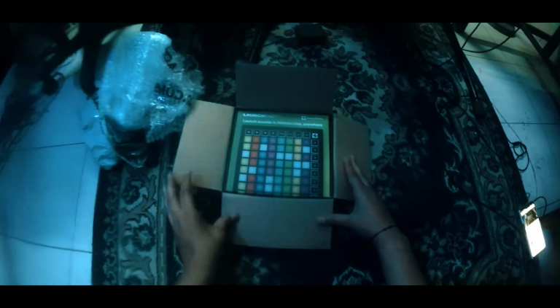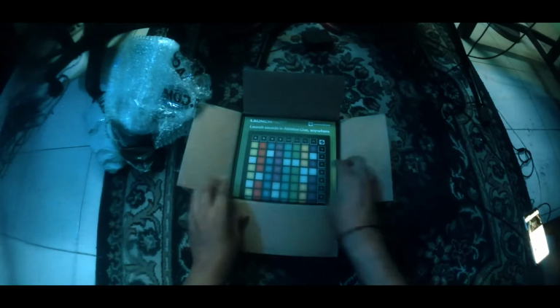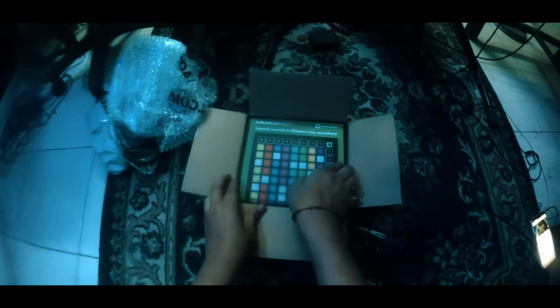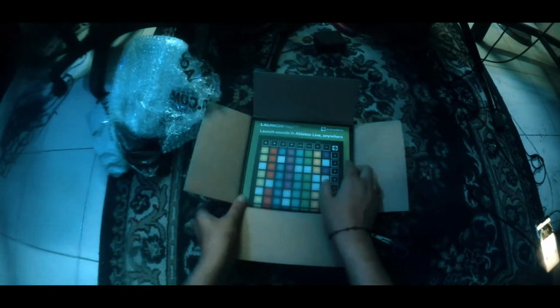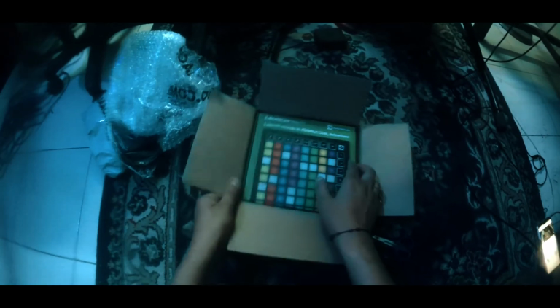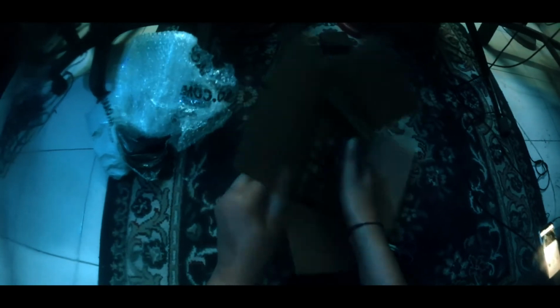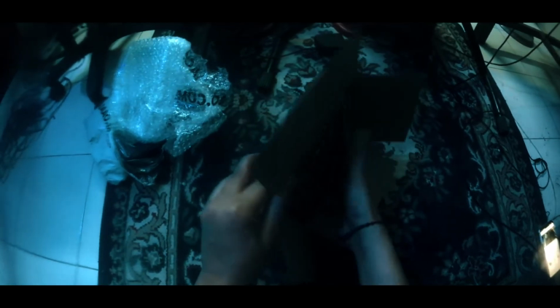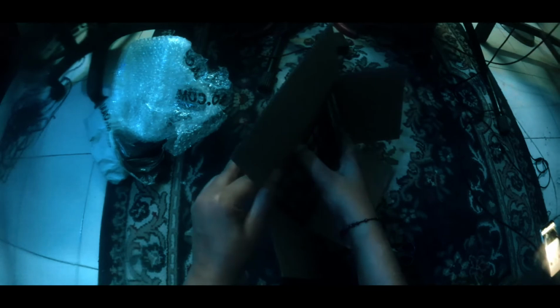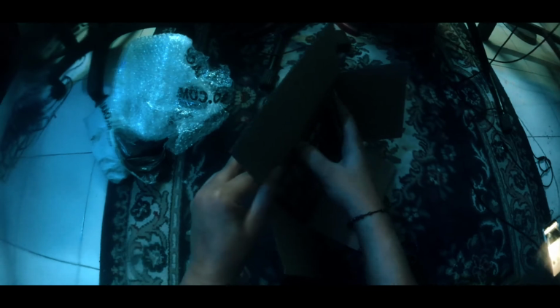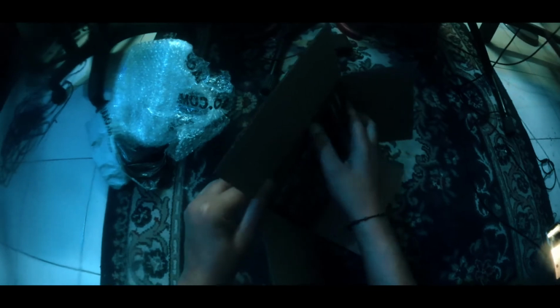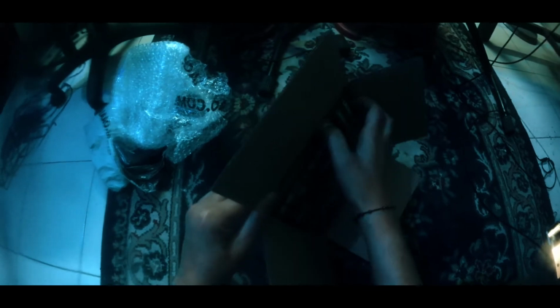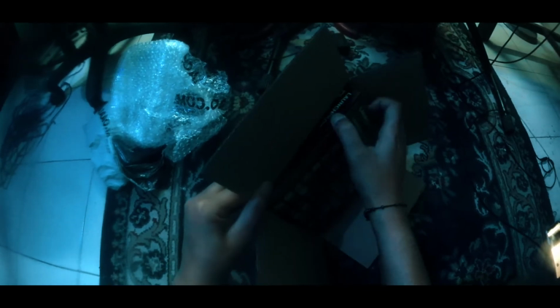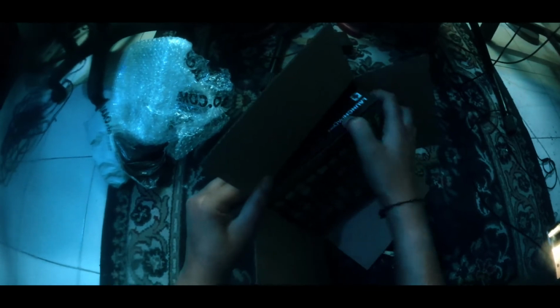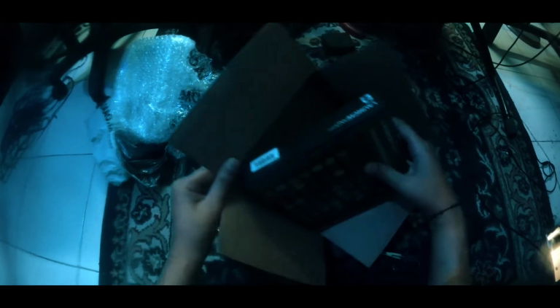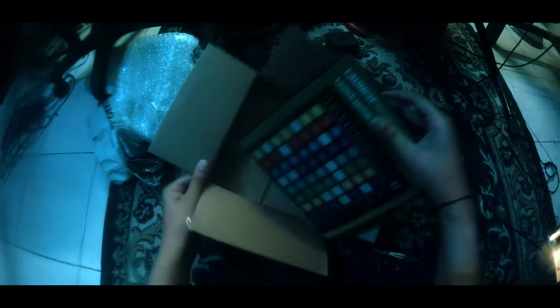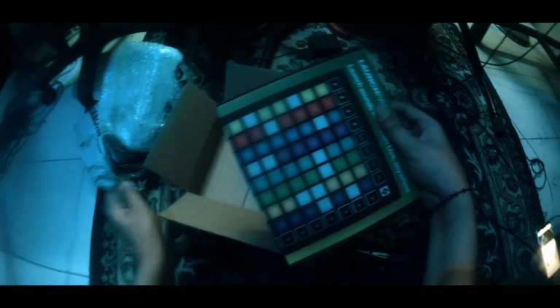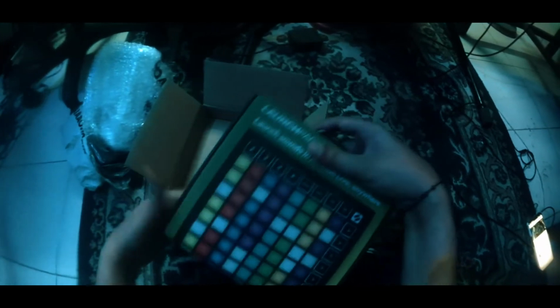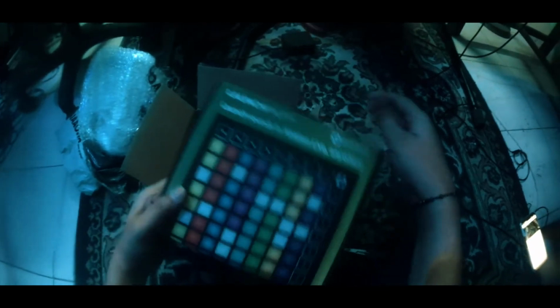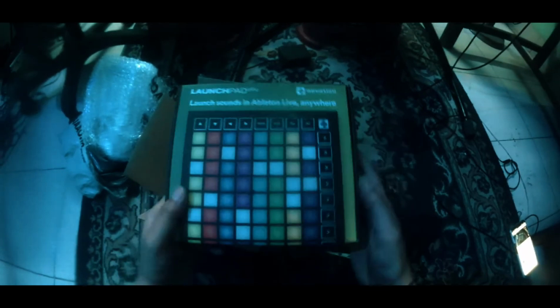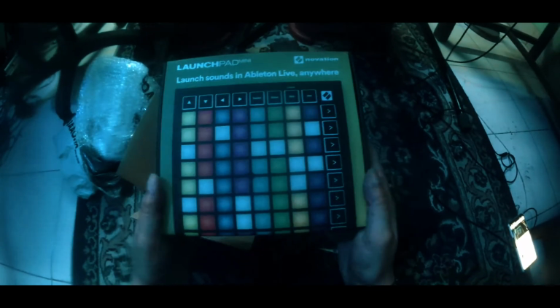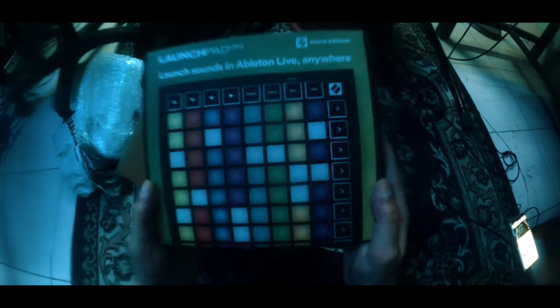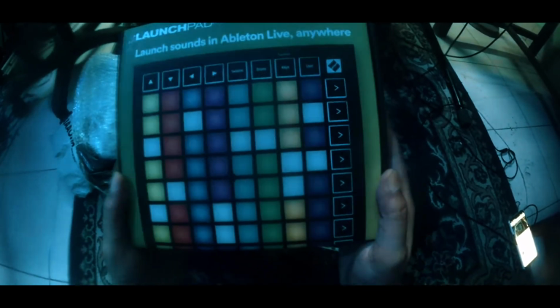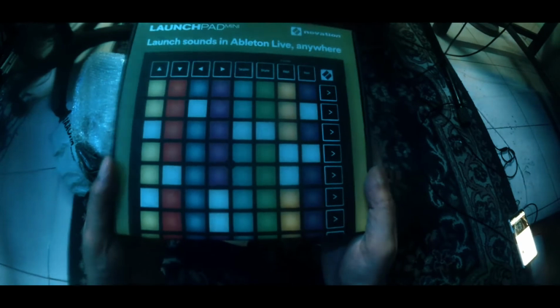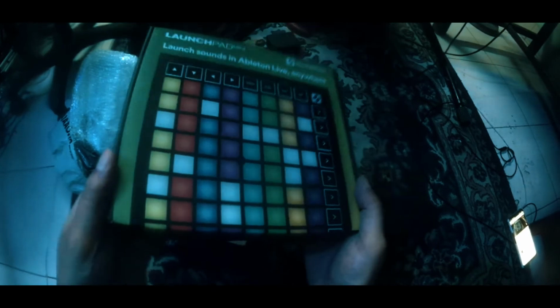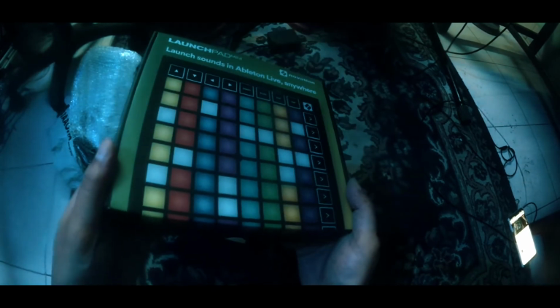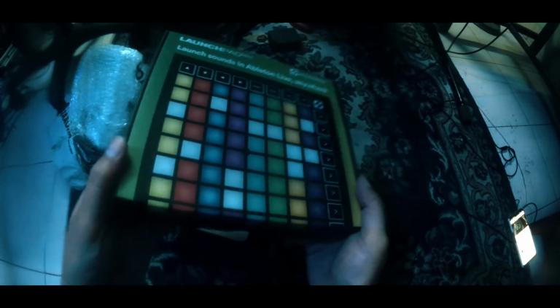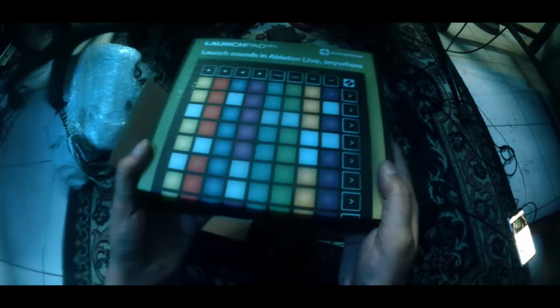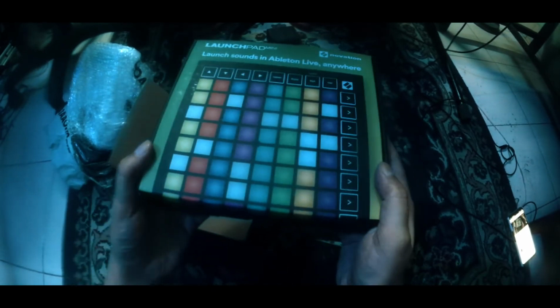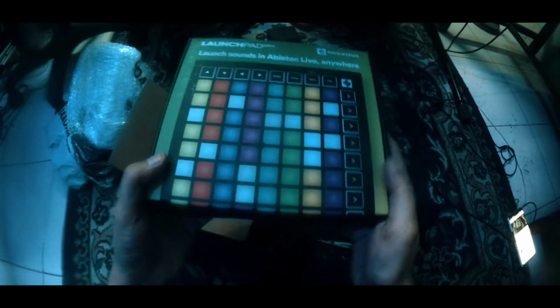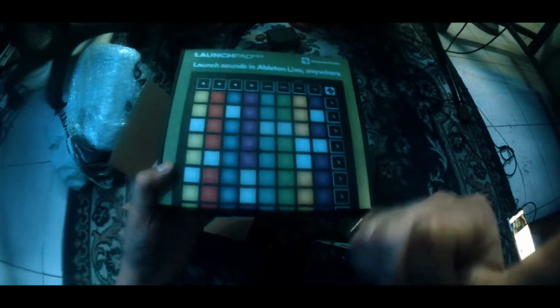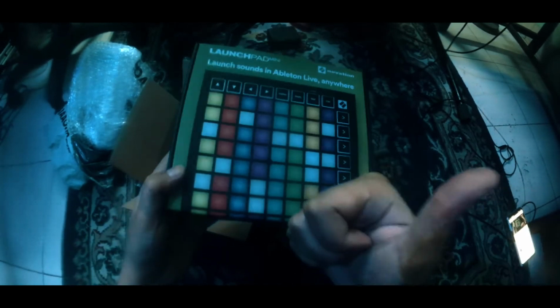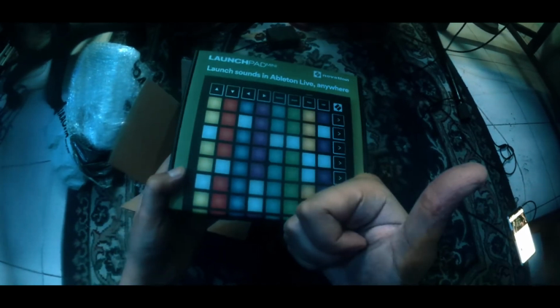The Novation Launchpad — here I get you out of the box. Oh my god, that's looking fantastic, isn't it! Such a nice one. Thumbs up!